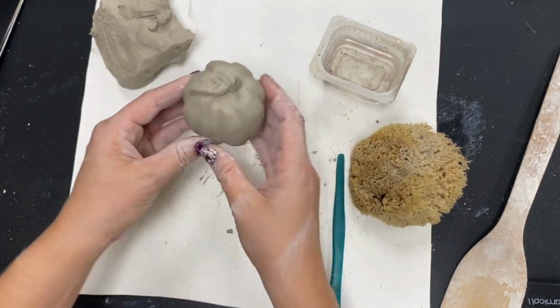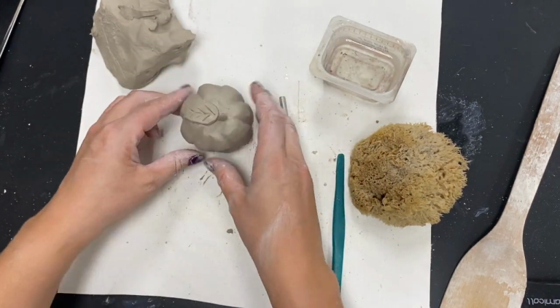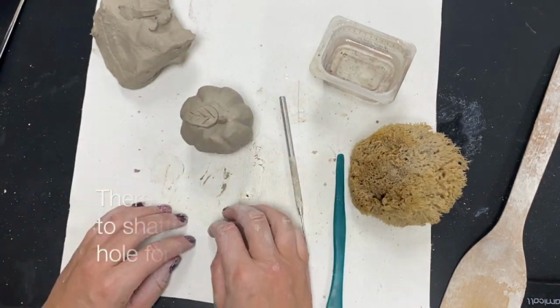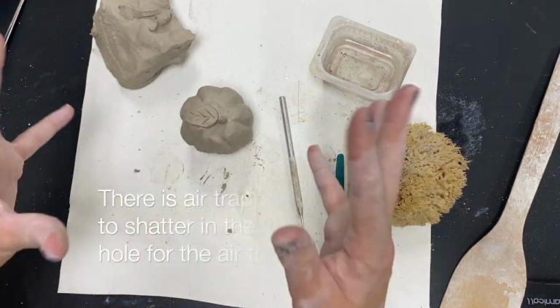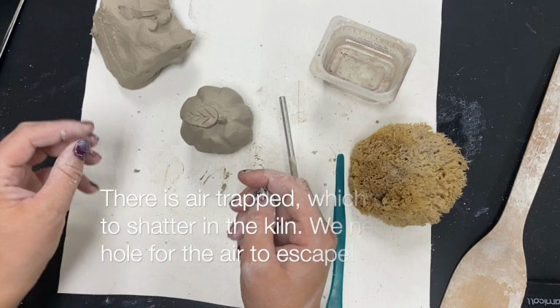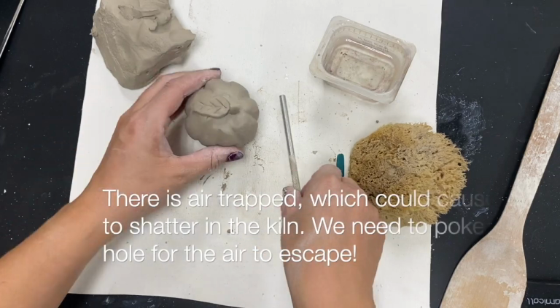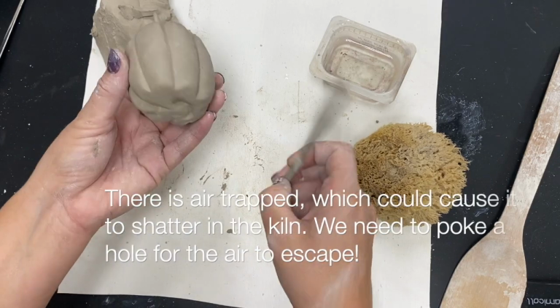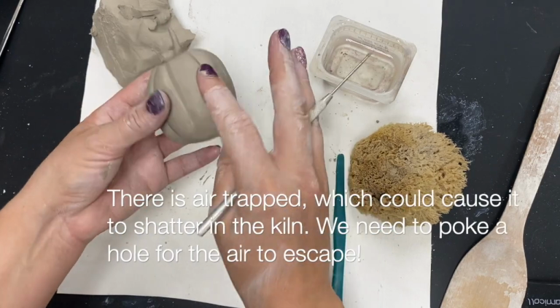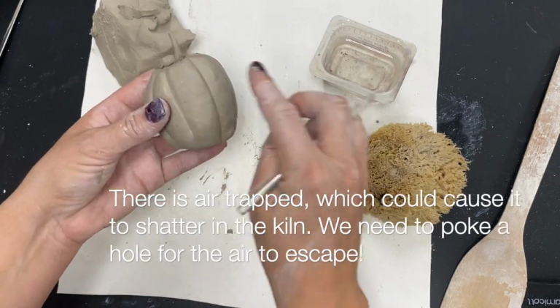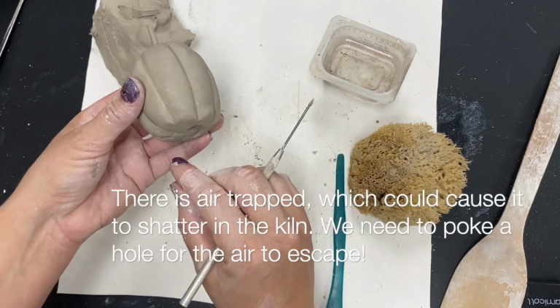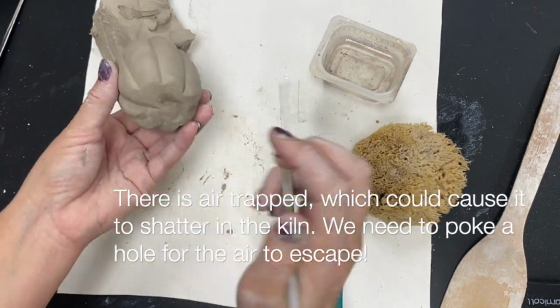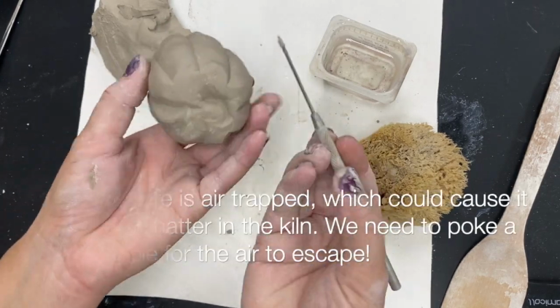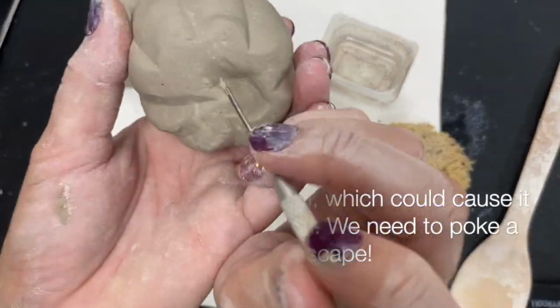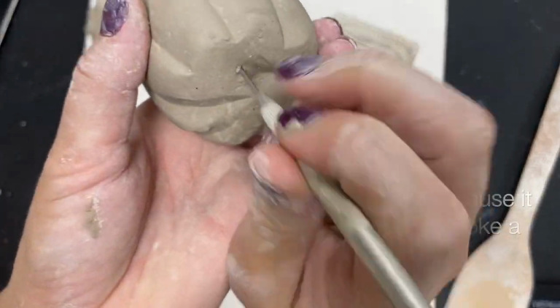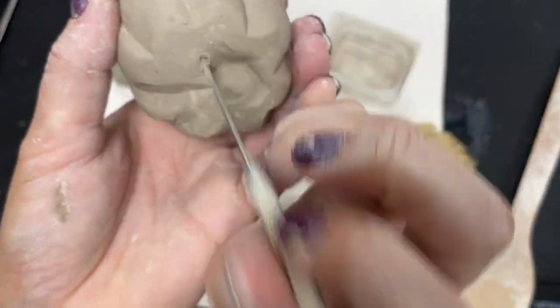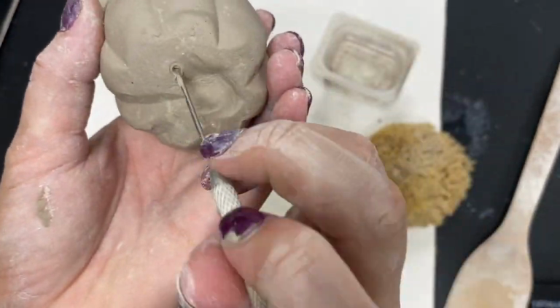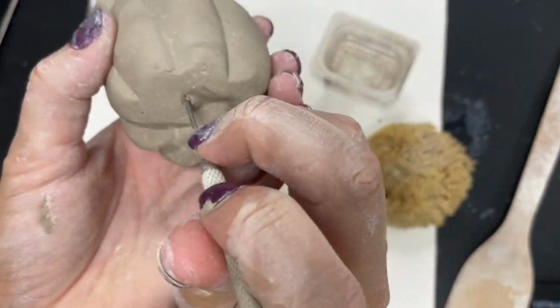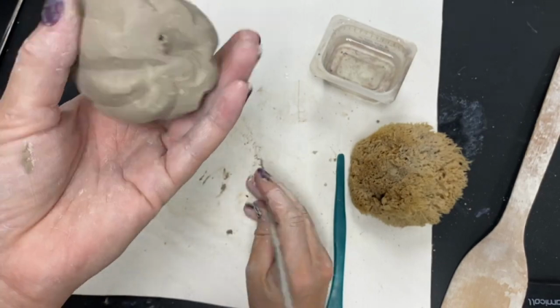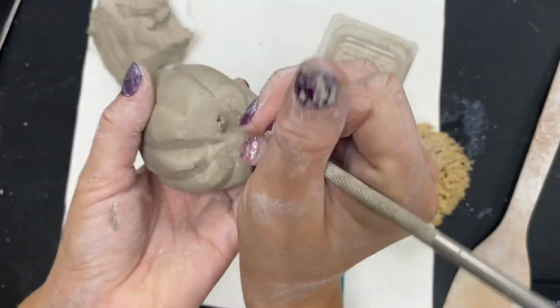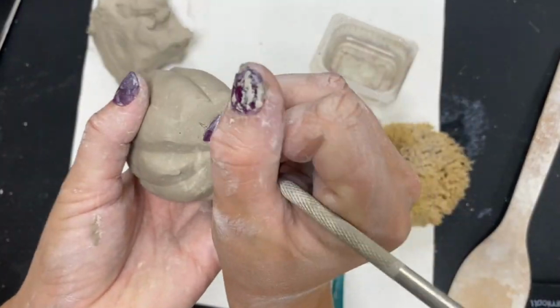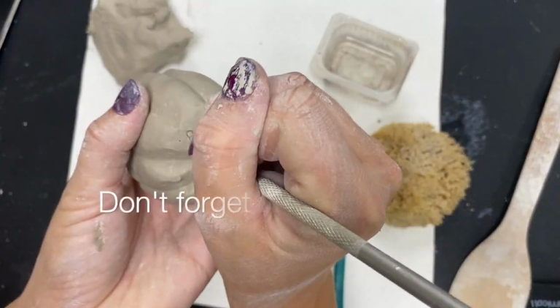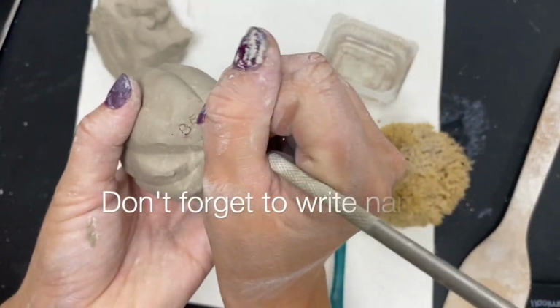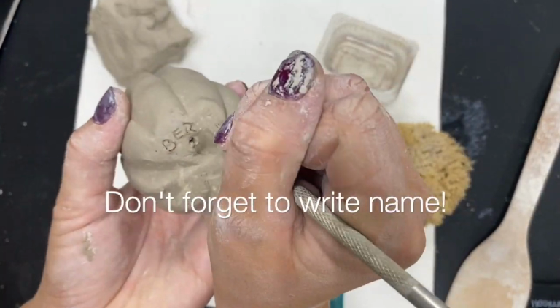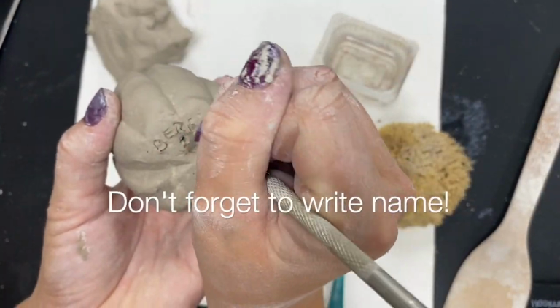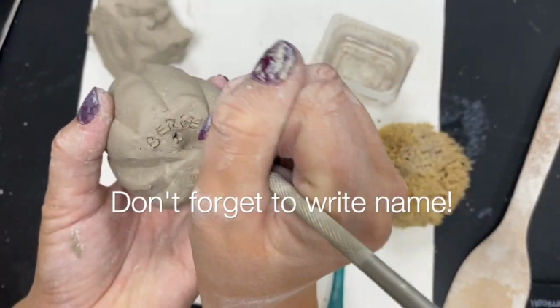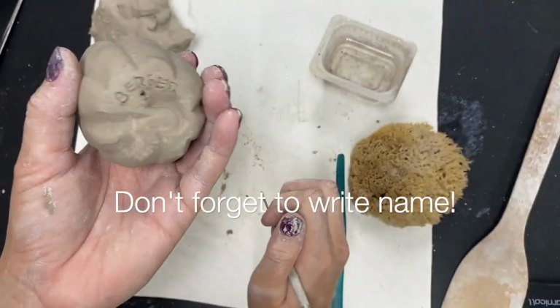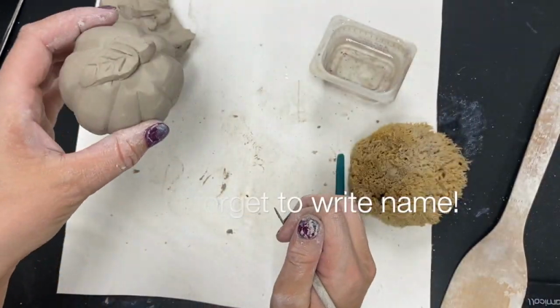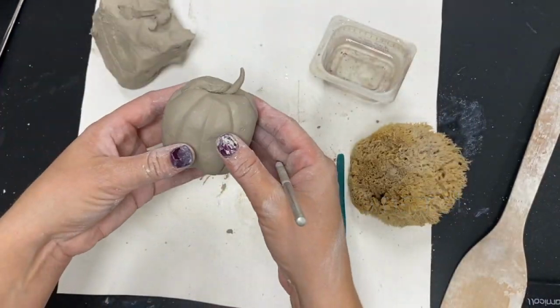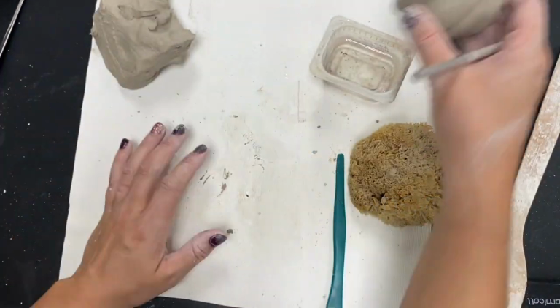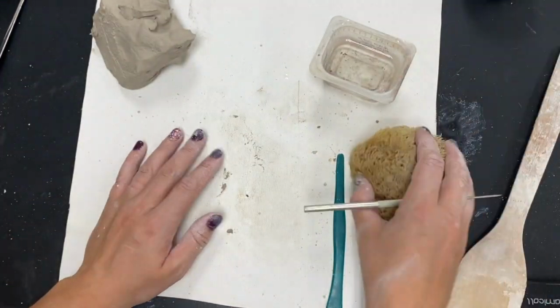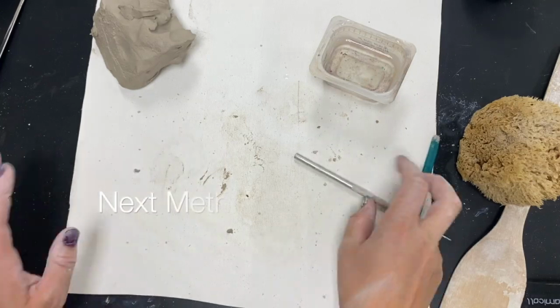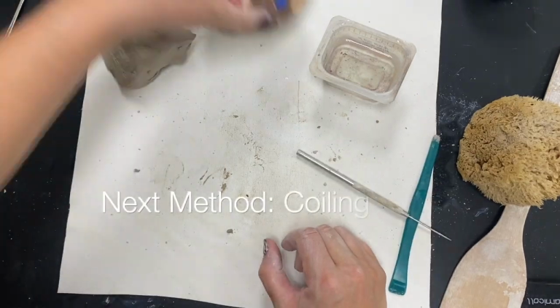Think about what you can make with the double pinch pot method. Remember if there's trapped air, which could cause it to shatter in the kiln, I need to poke a hole with my needle tool all the way through, and also write my name. Please do not forget to write your name on your project.